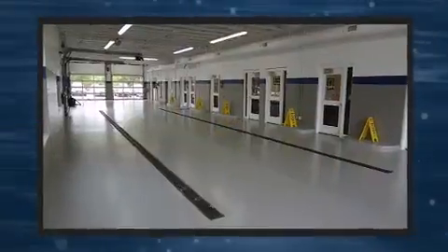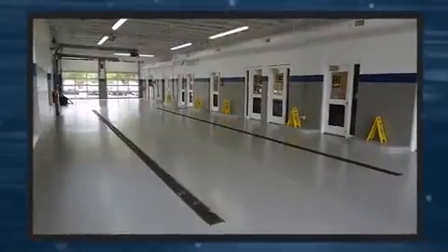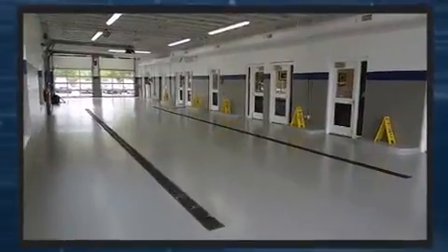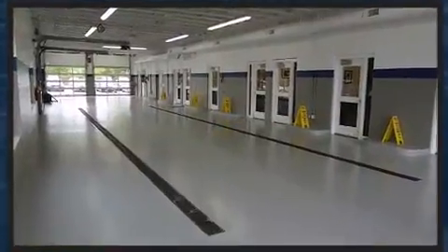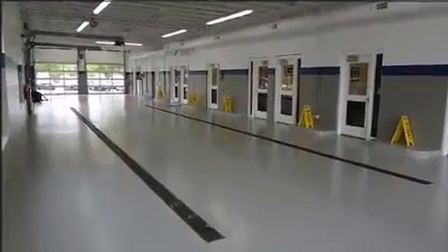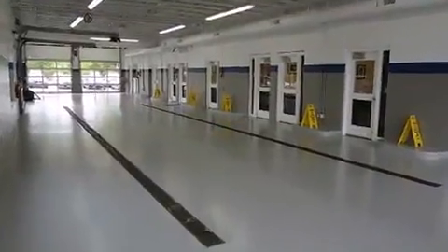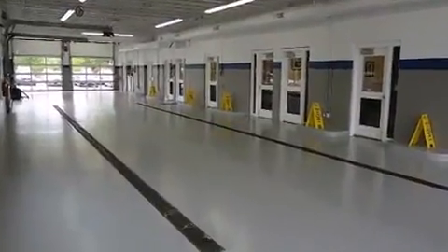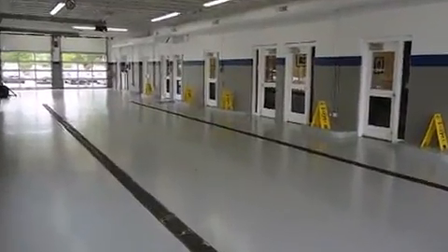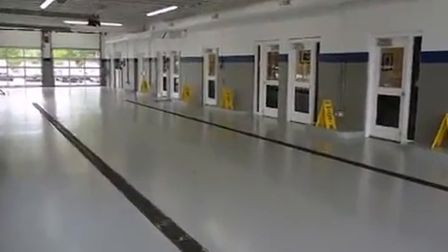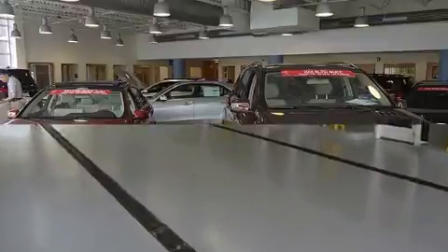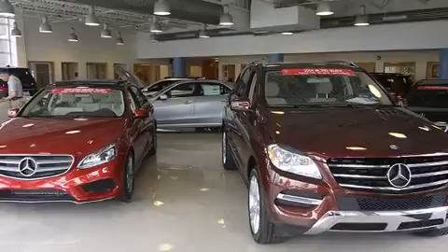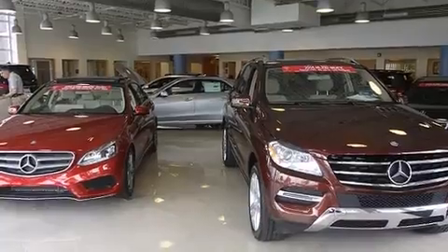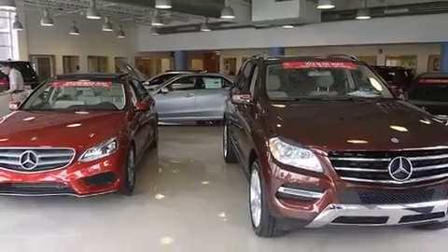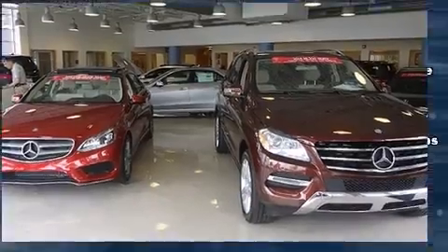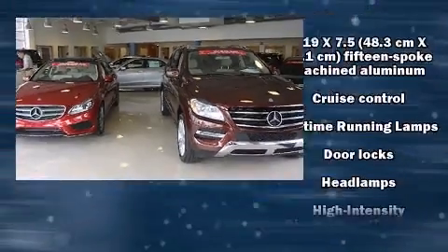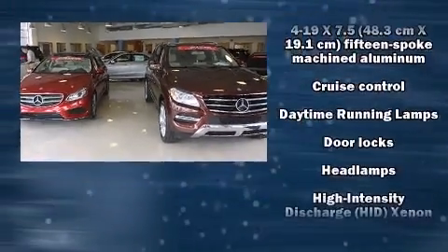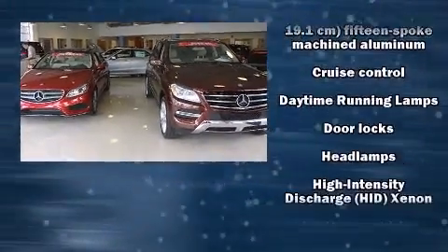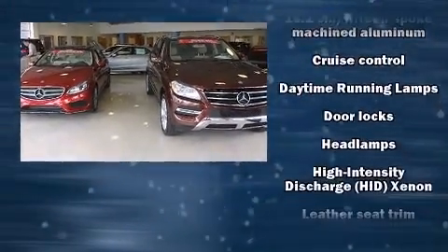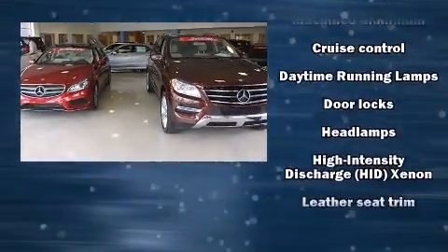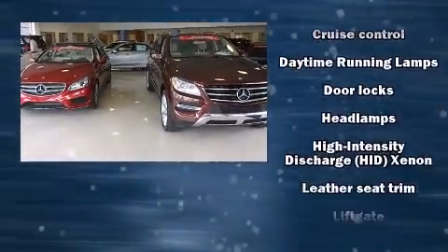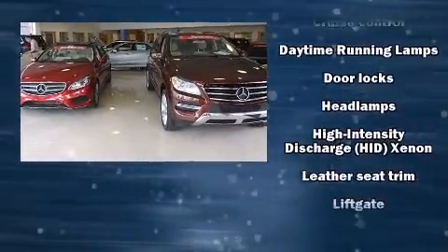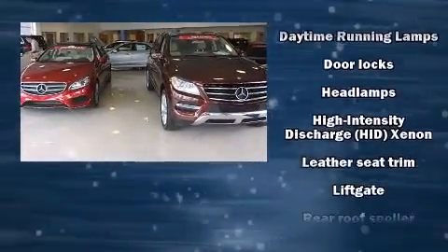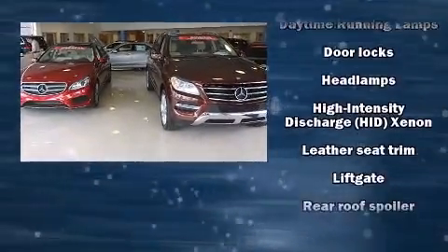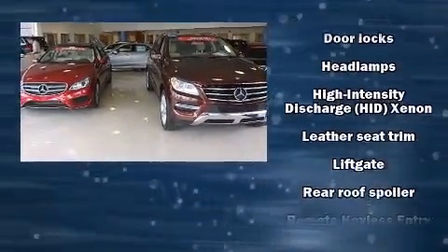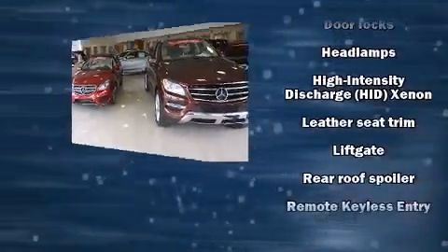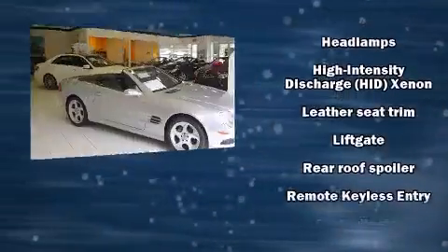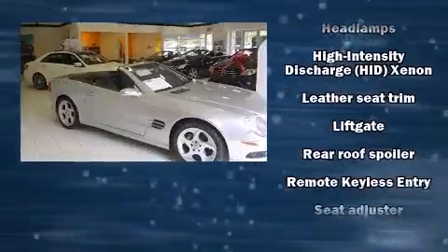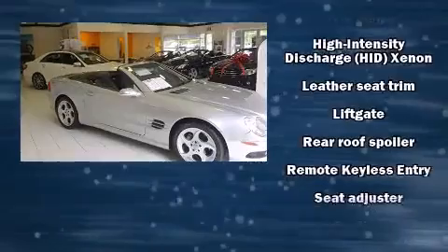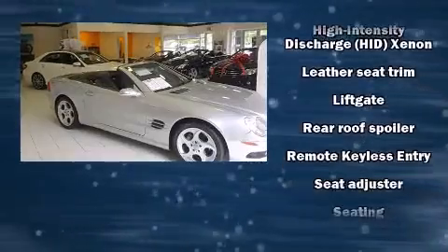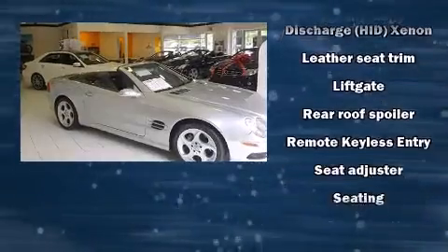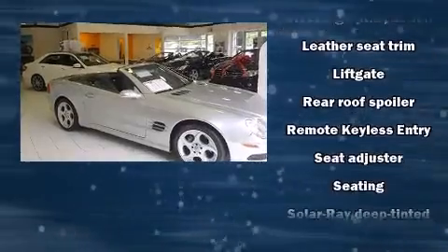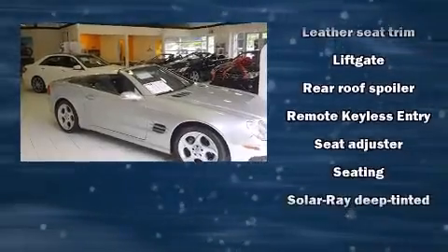Third-row seats provide an even greater maximum passenger capacity. With high-intensity discharge headlights illuminating your path, you'll always appreciate maximum visibility.